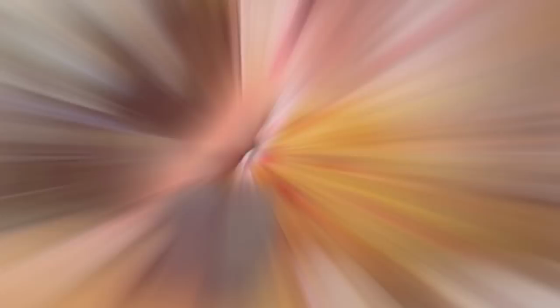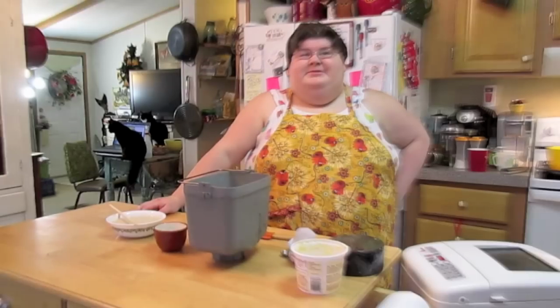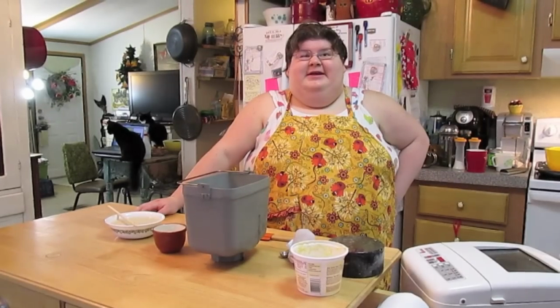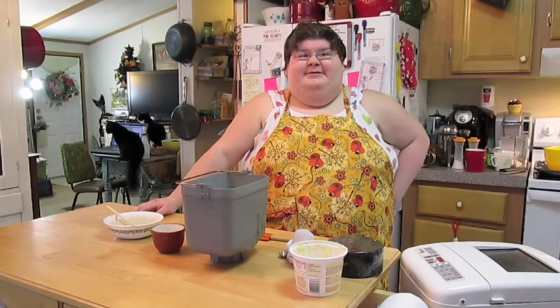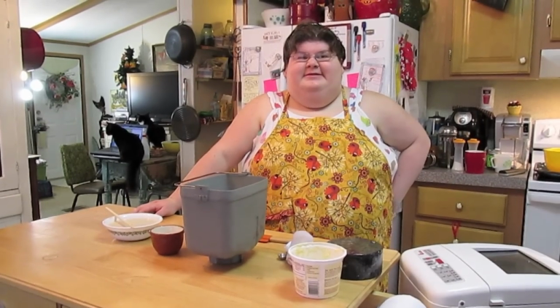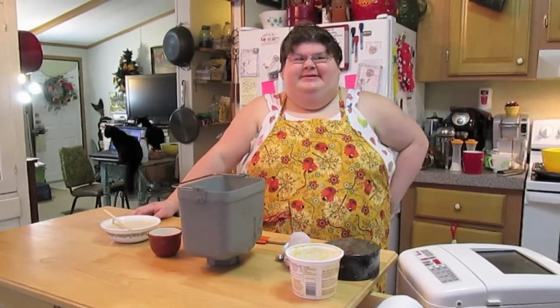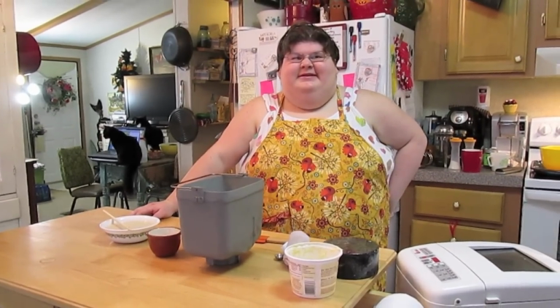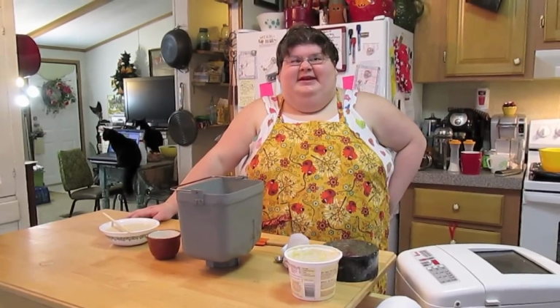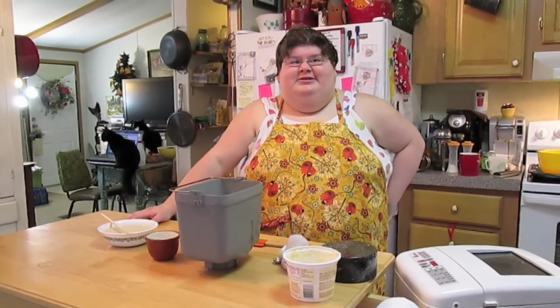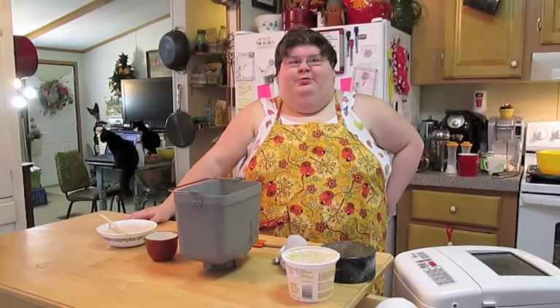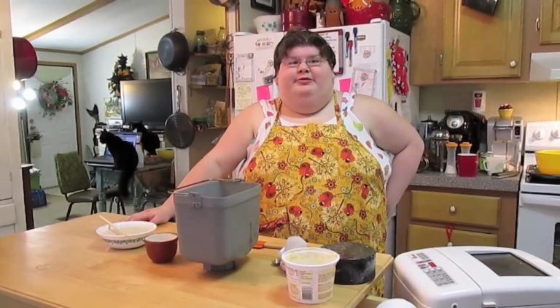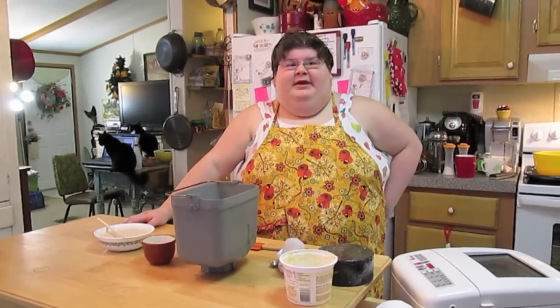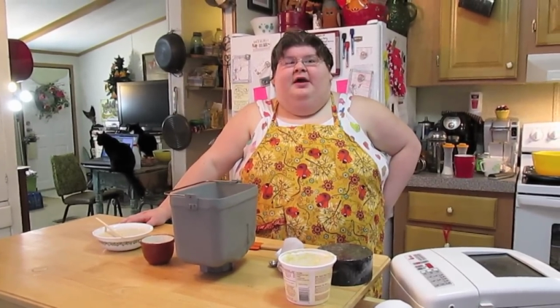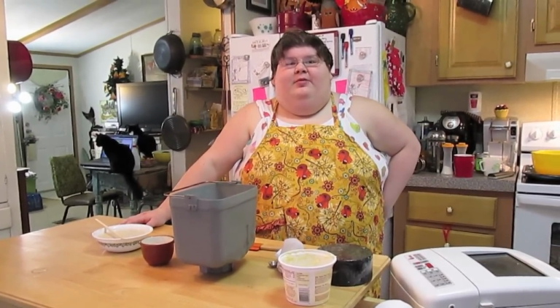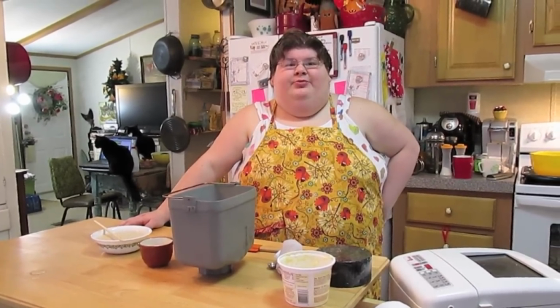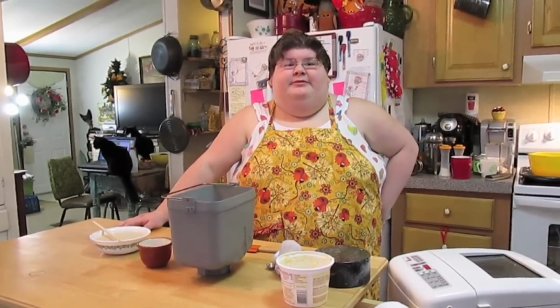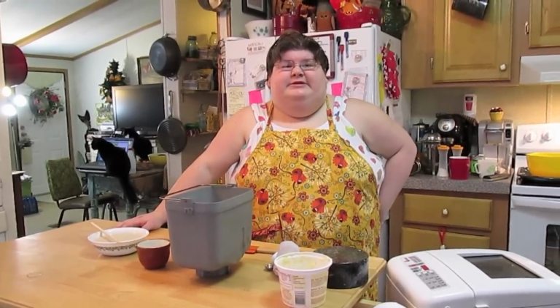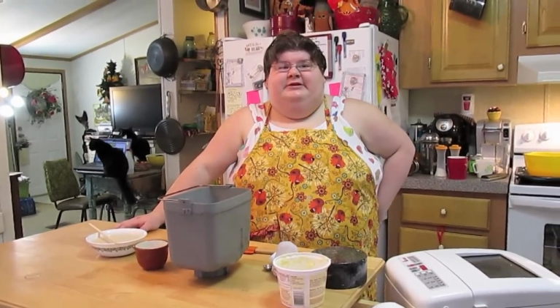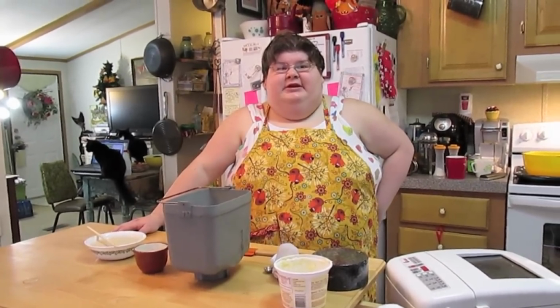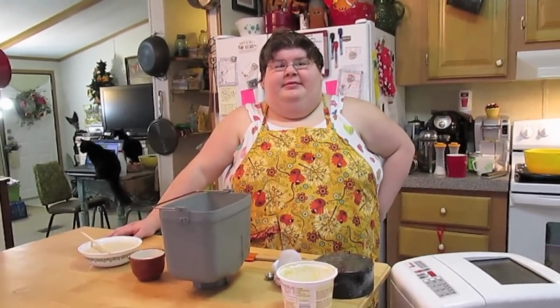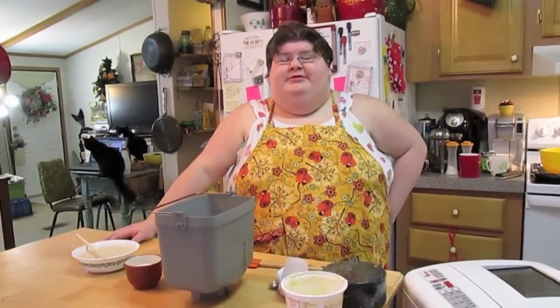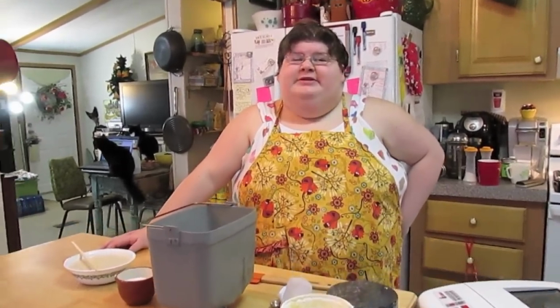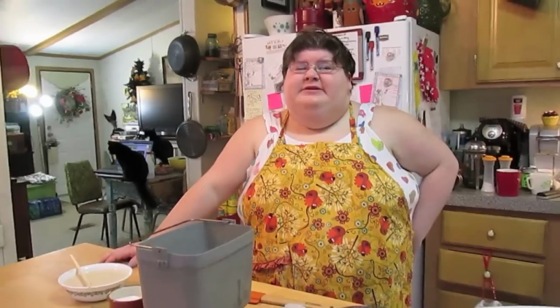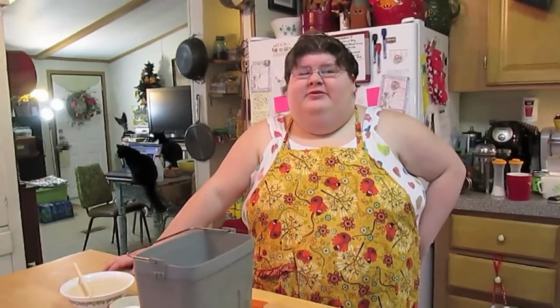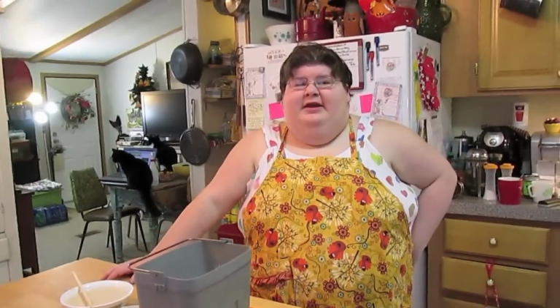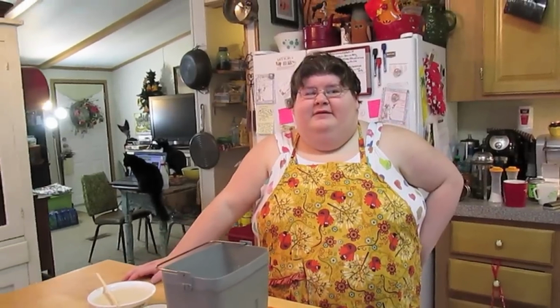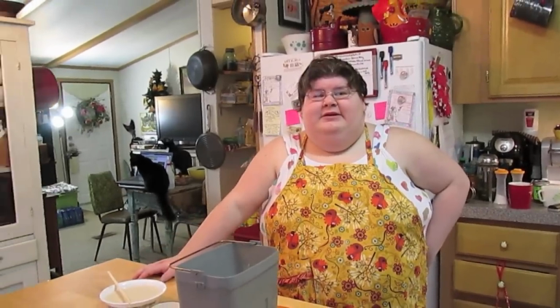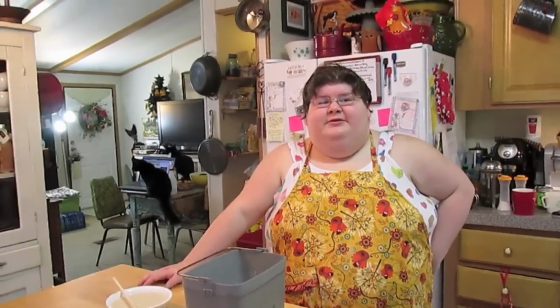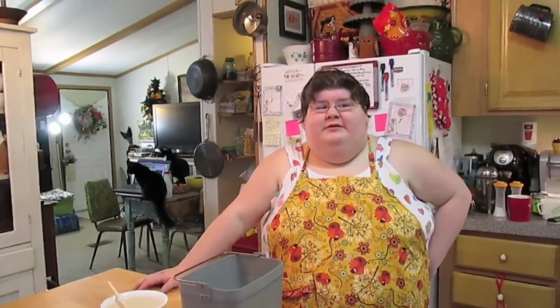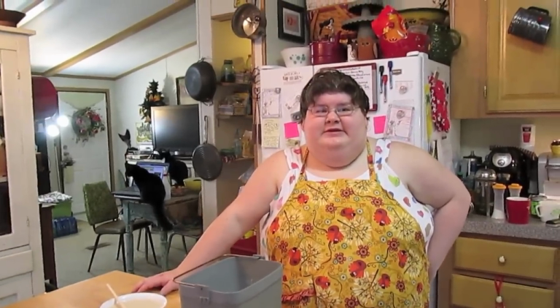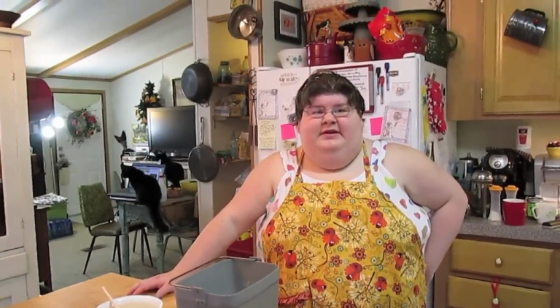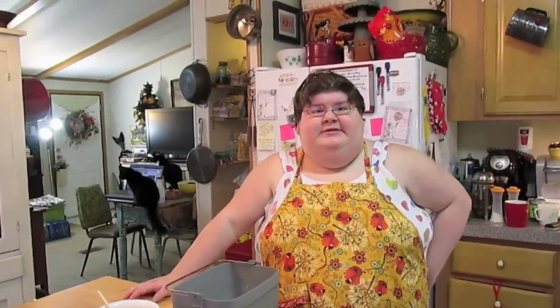Welcome to another episode of Symphony Sarah. Today on the show we're going to make homemade rolls. I'm doing this early so you can have these rolls for Thanksgiving and Christmas.